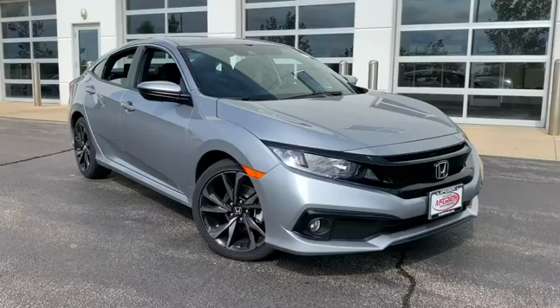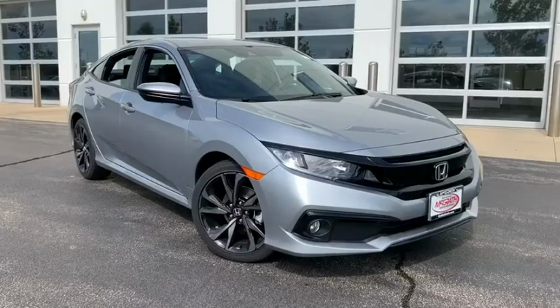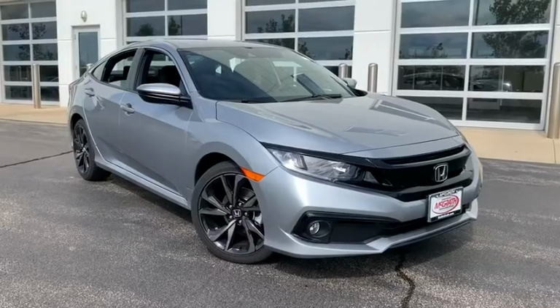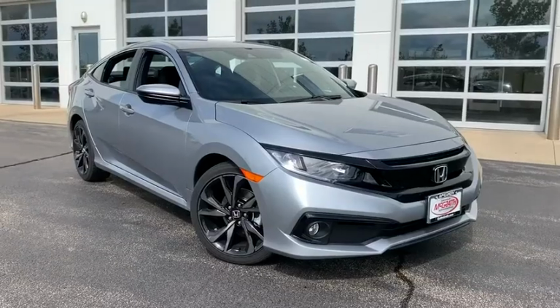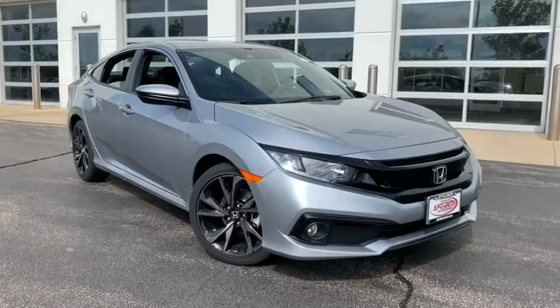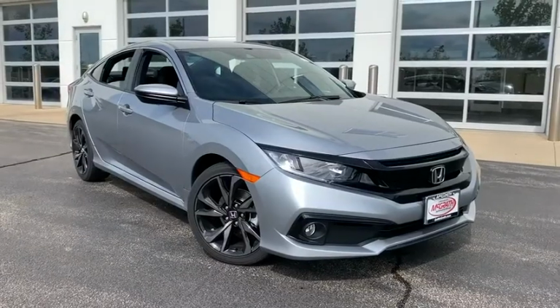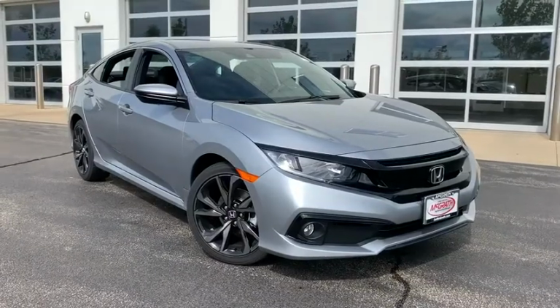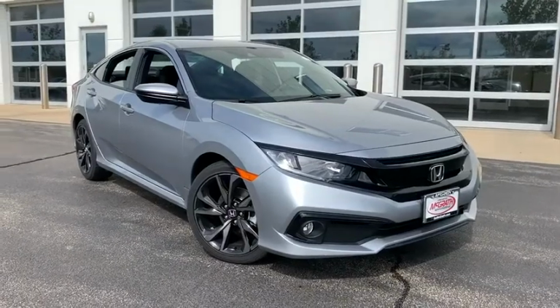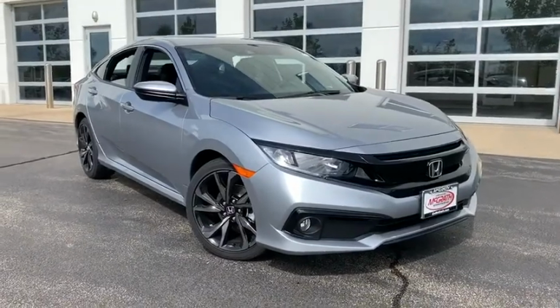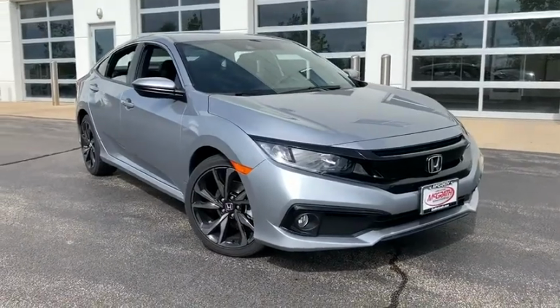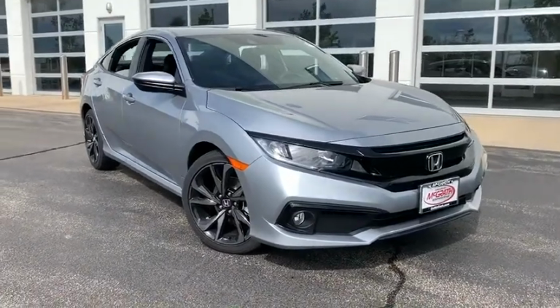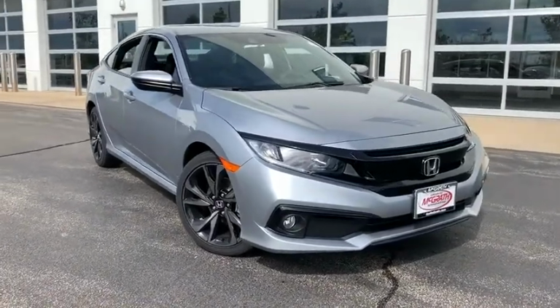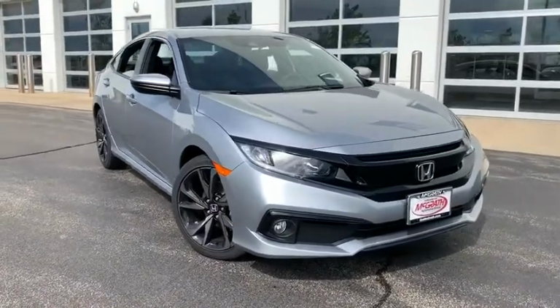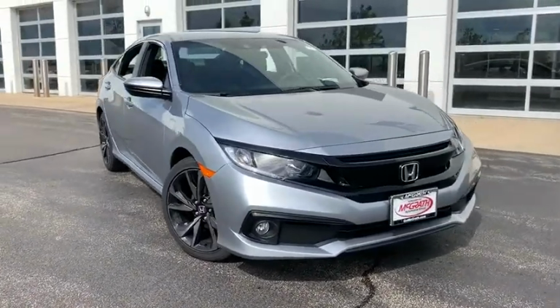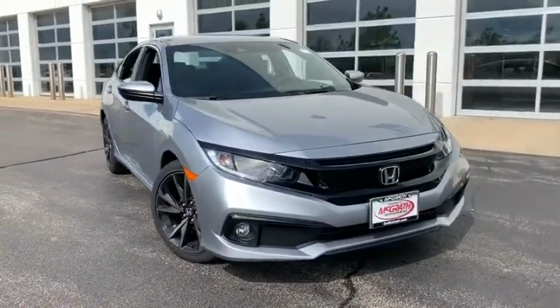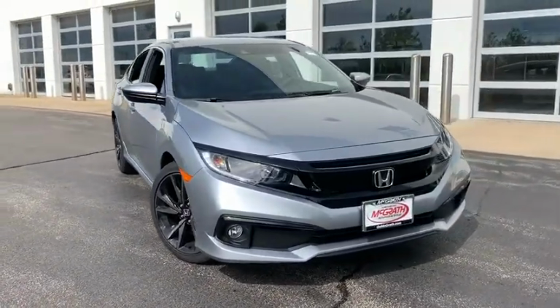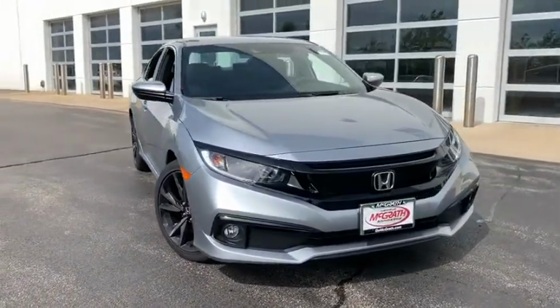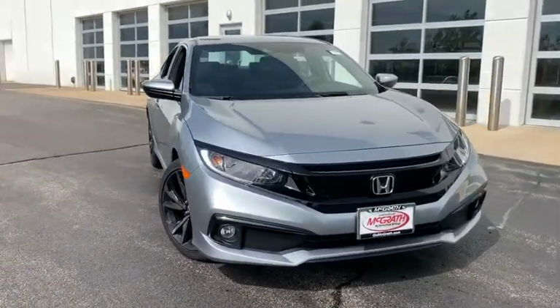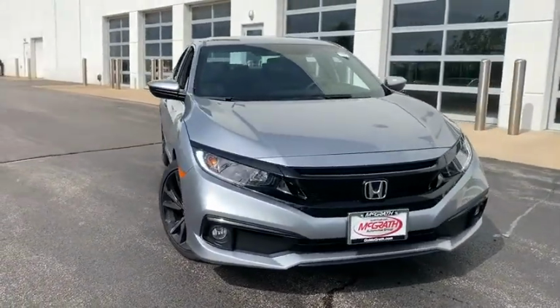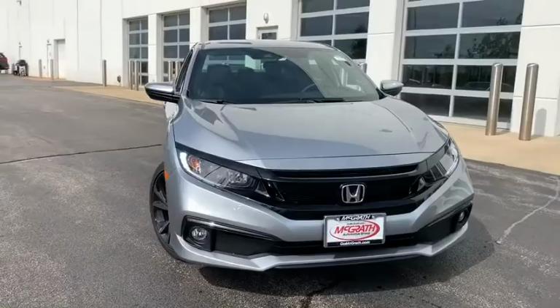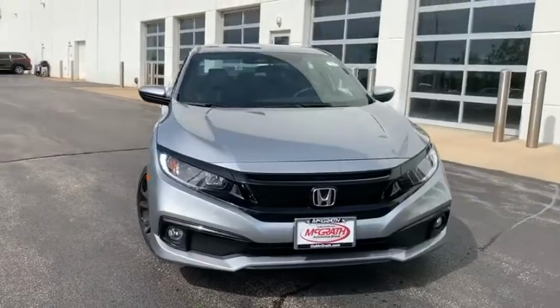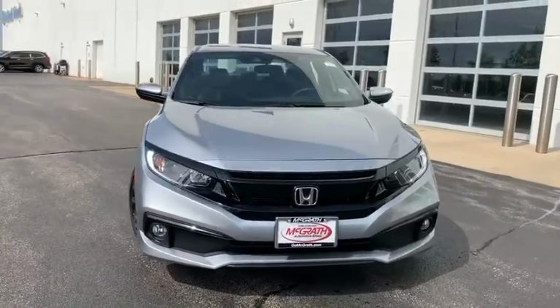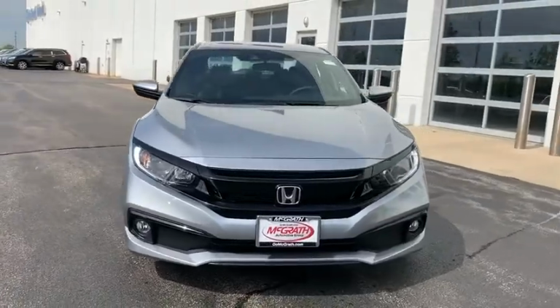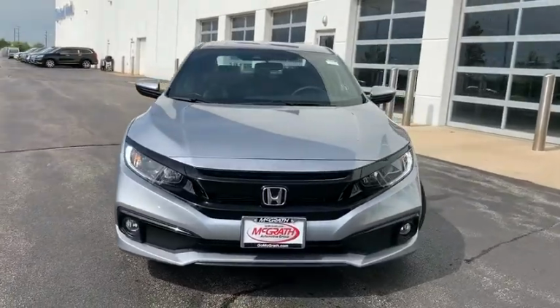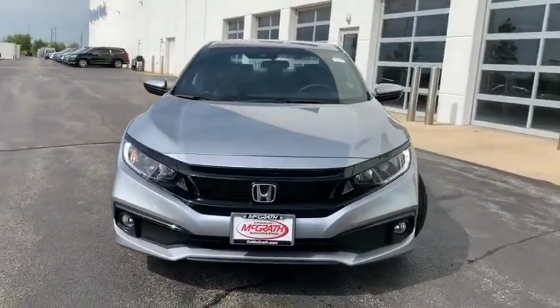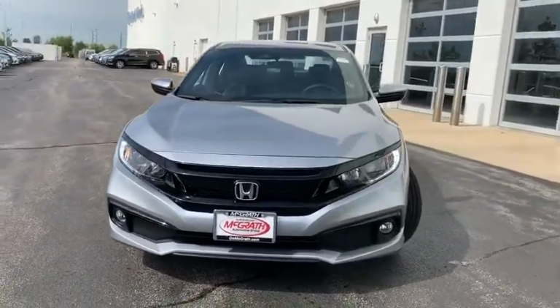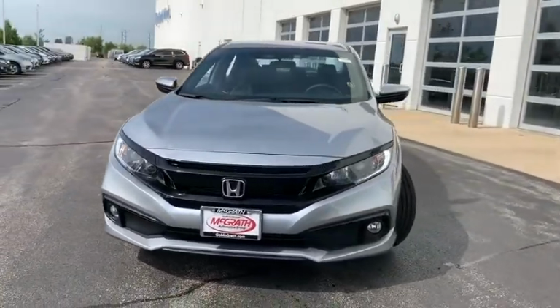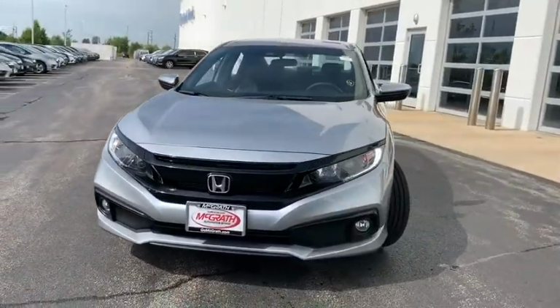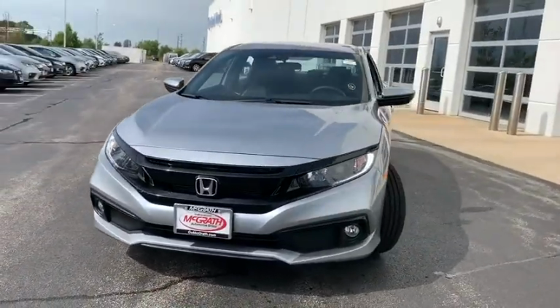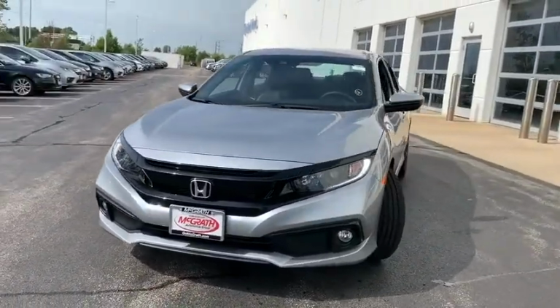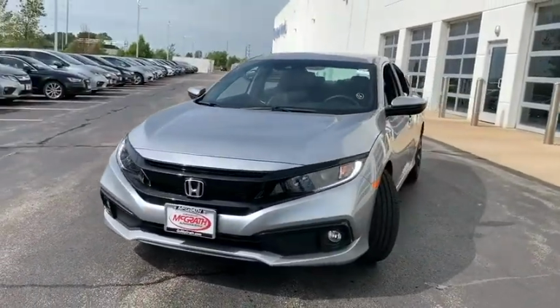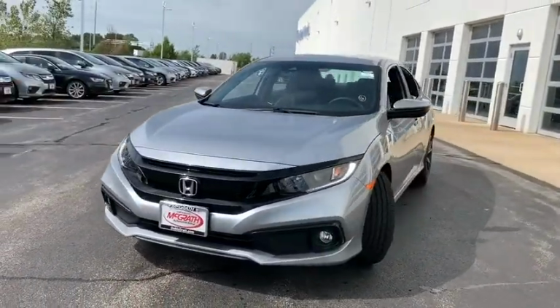Make a great choice today with the 2019 Honda Civic. Honda Civic: practical, awesome gas mileage, and incredibly reliable.